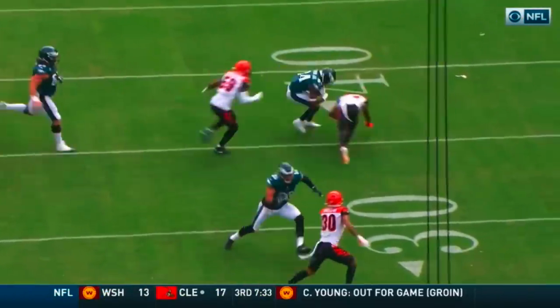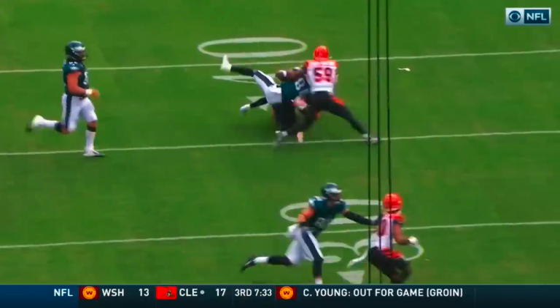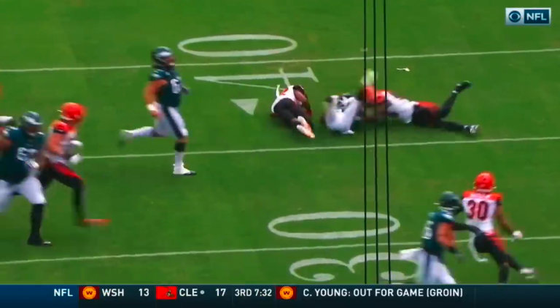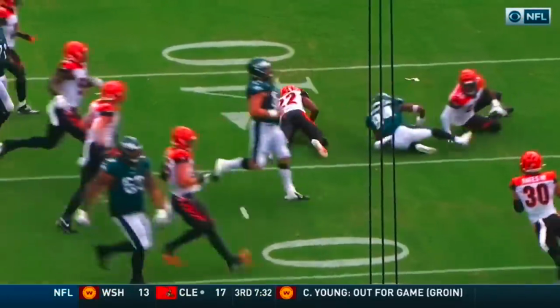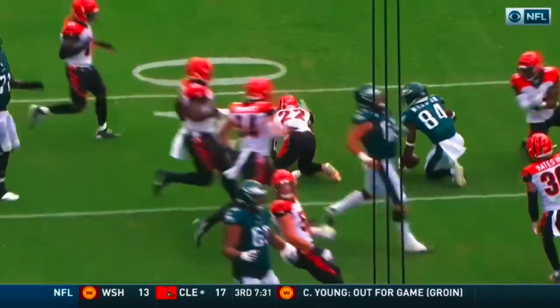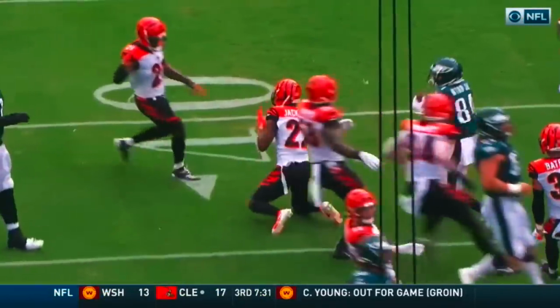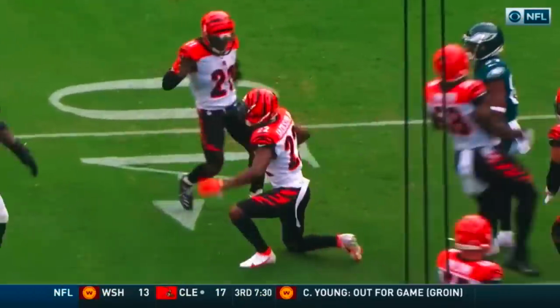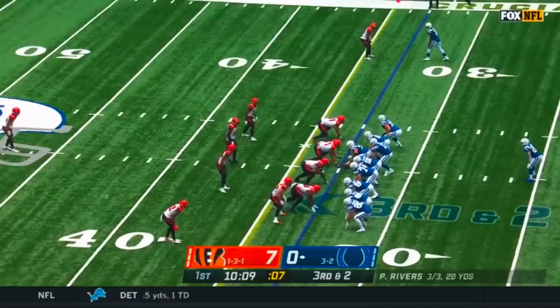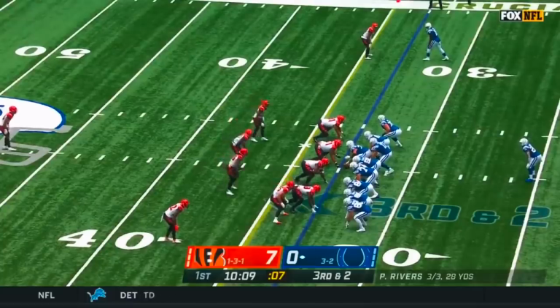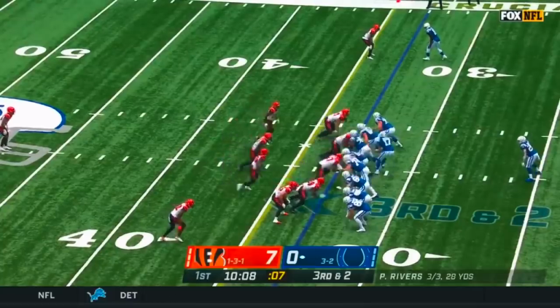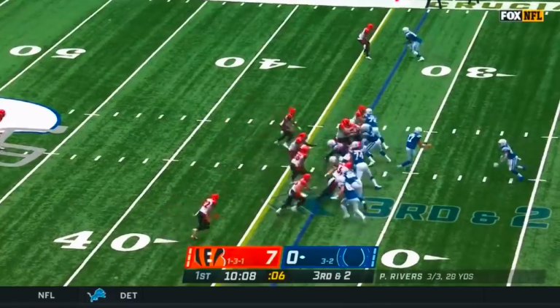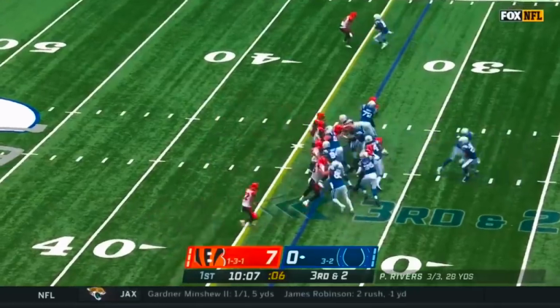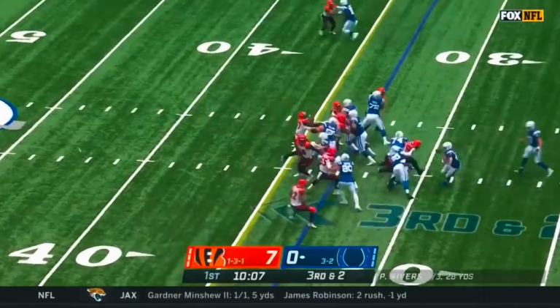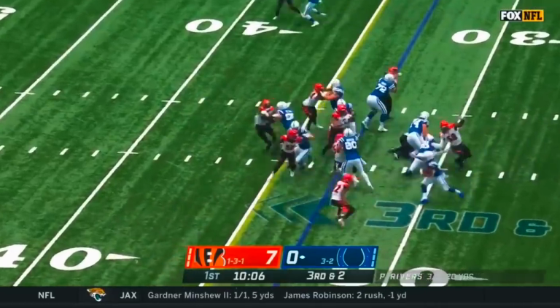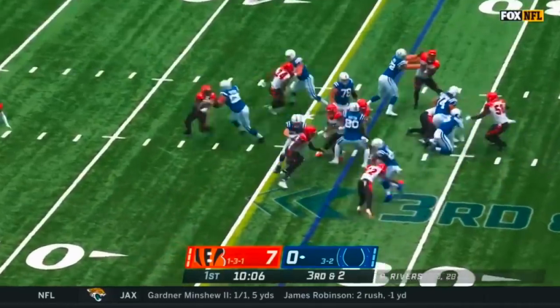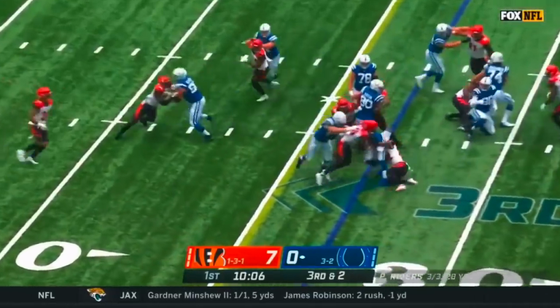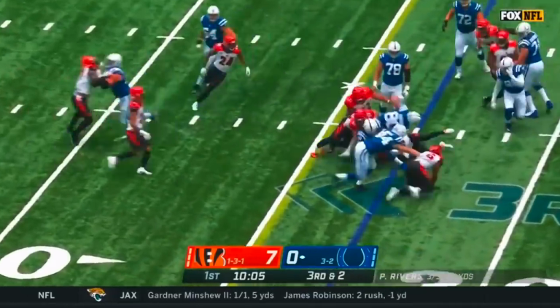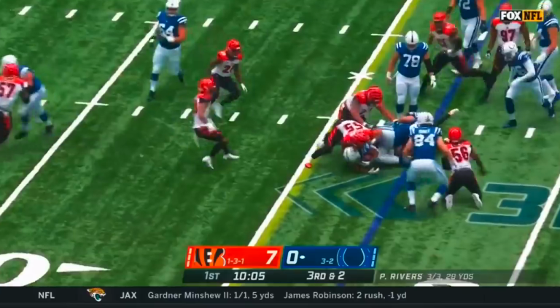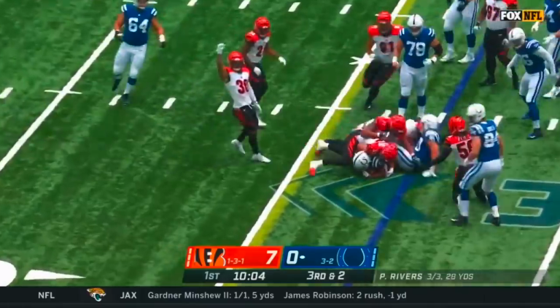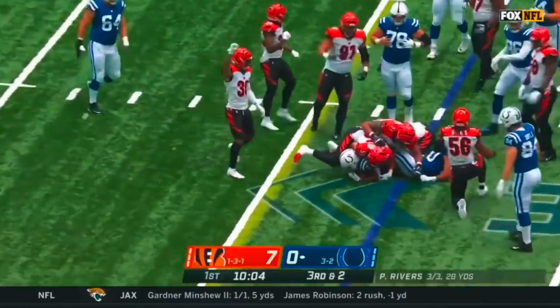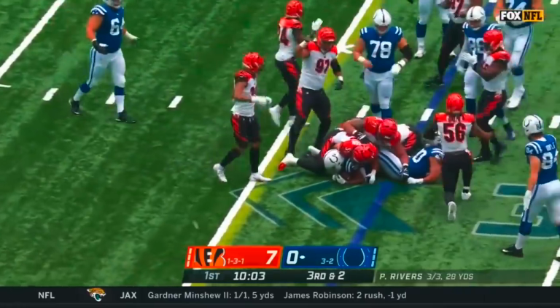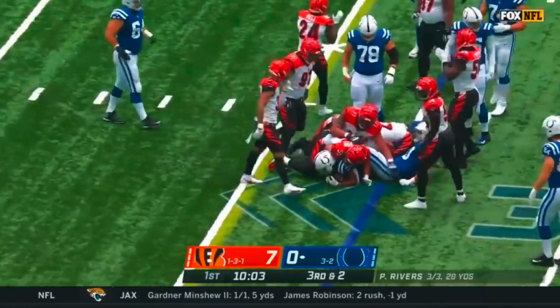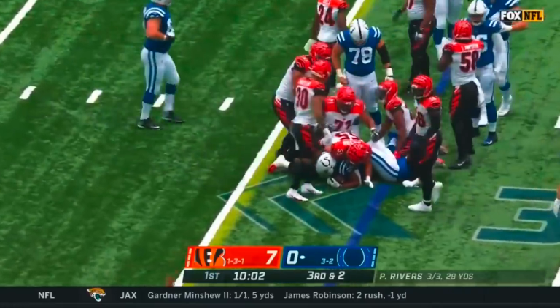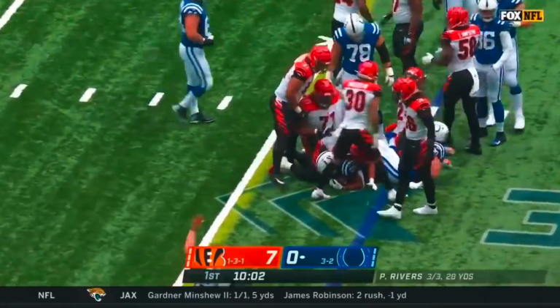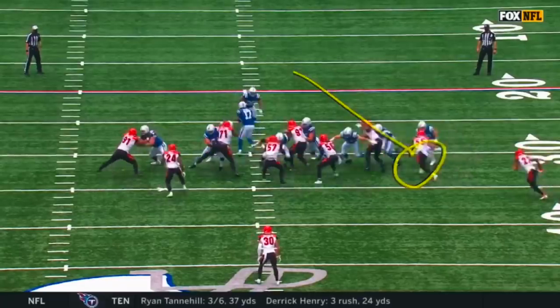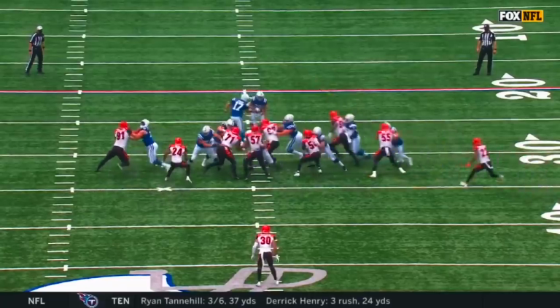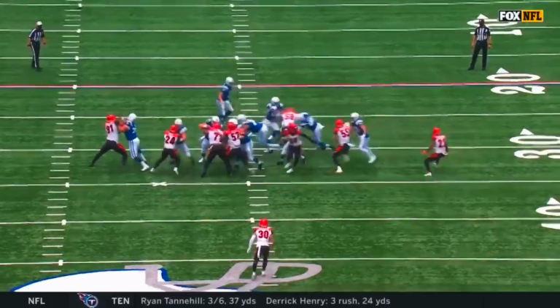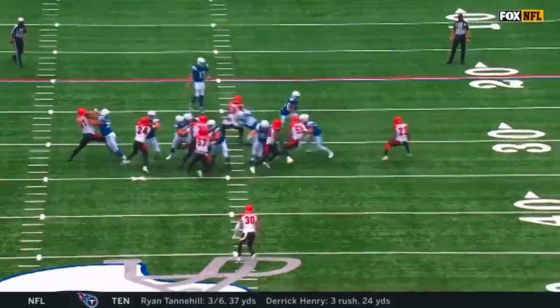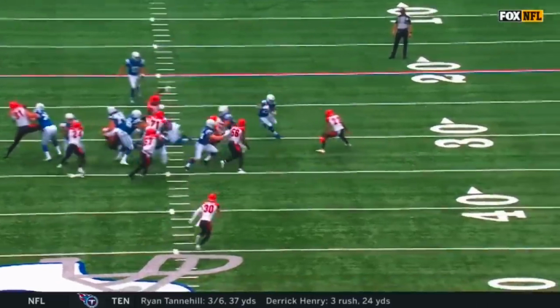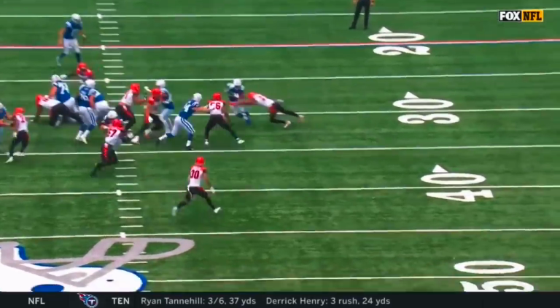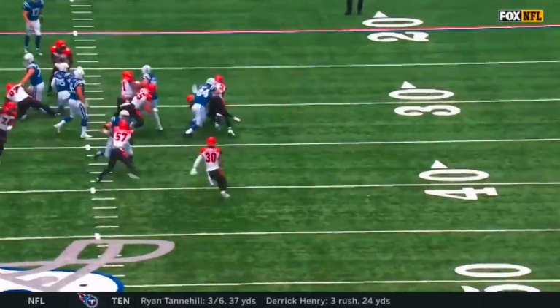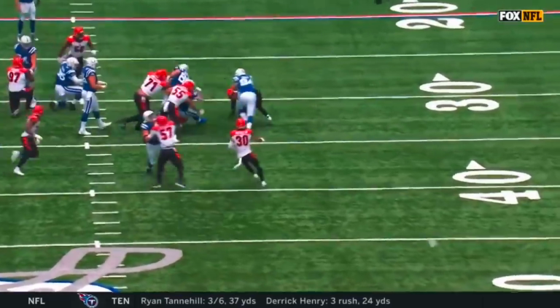Quick screen. Jackson with the beautiful chop. Taylor — and he's short of the first down at the 34. Penetration that he gets right there, forcing him to go east and west.